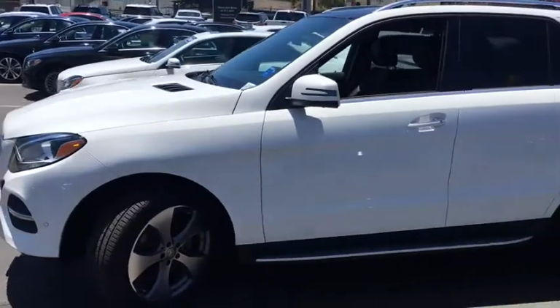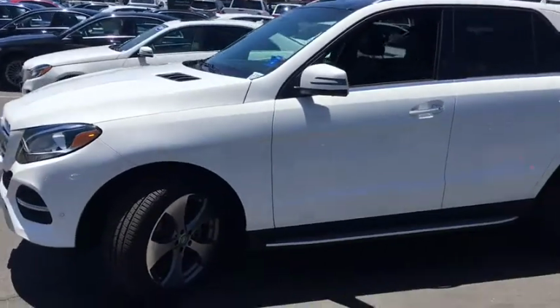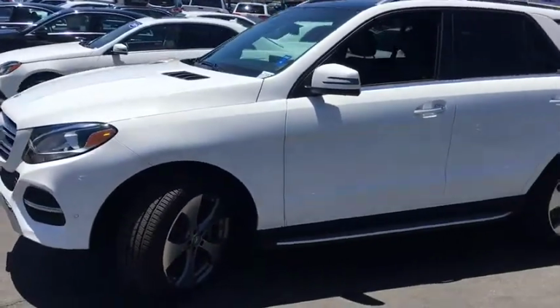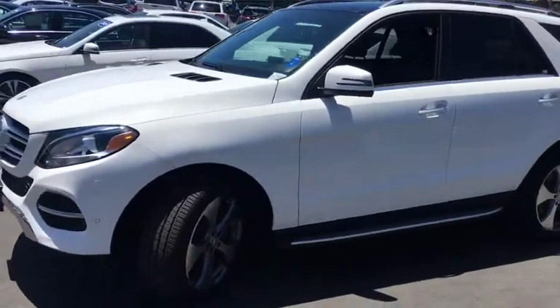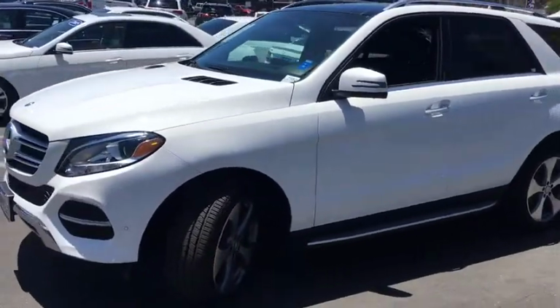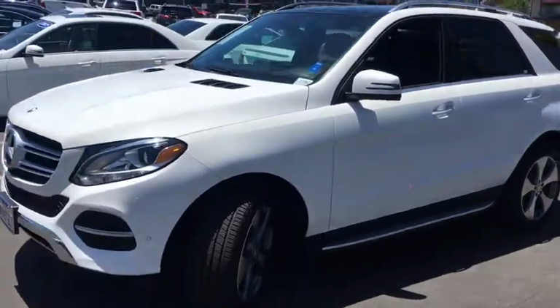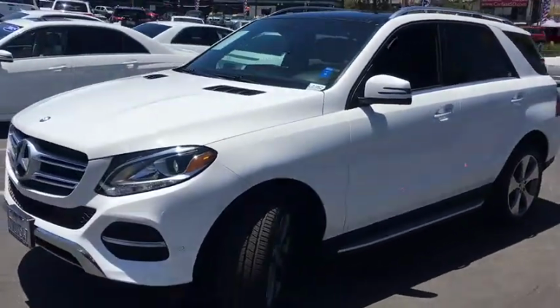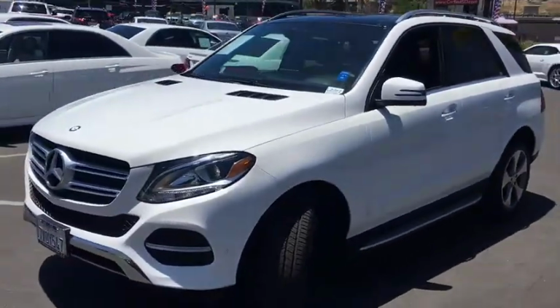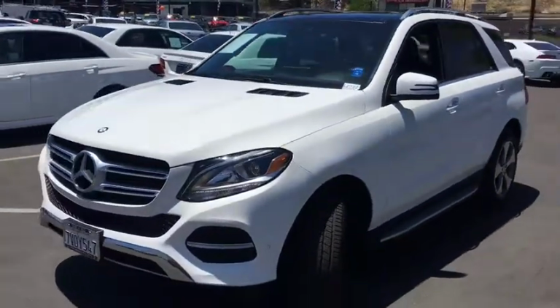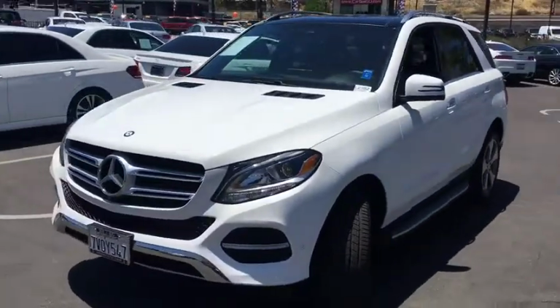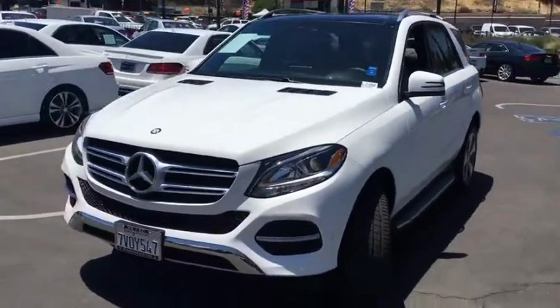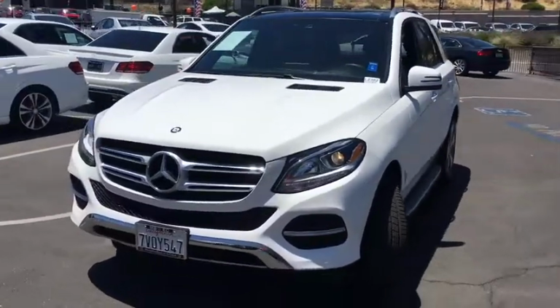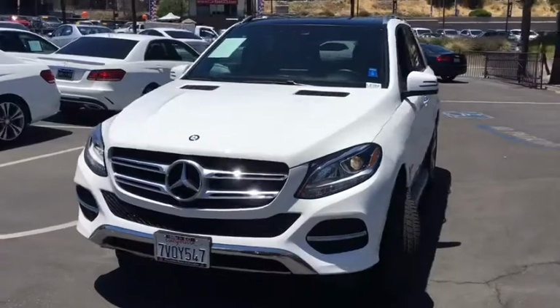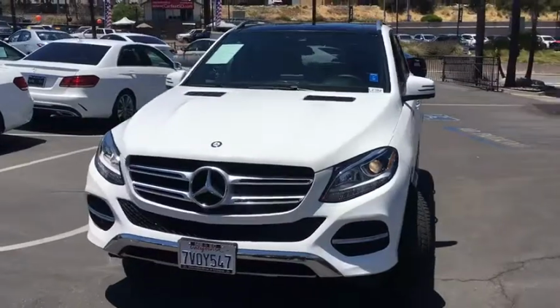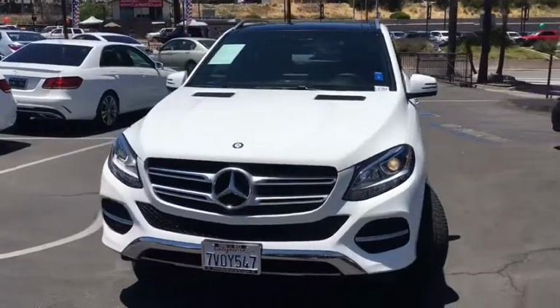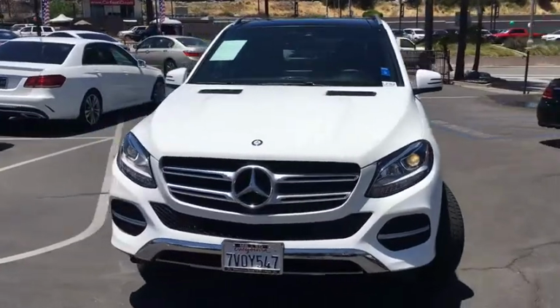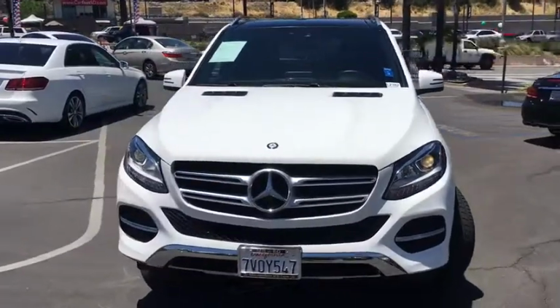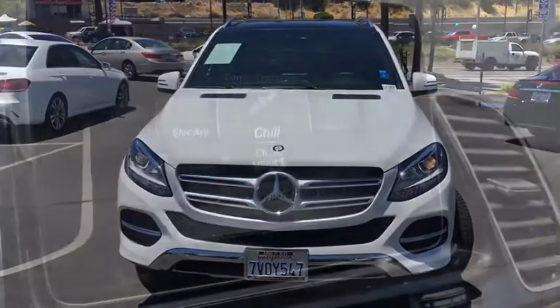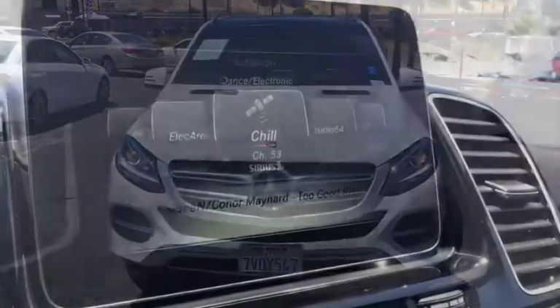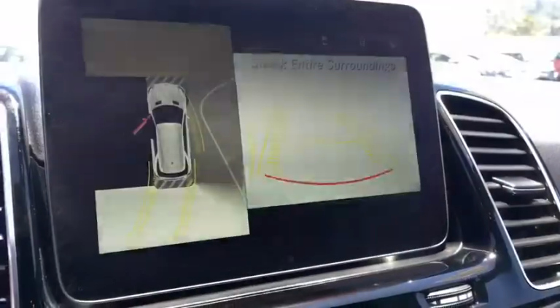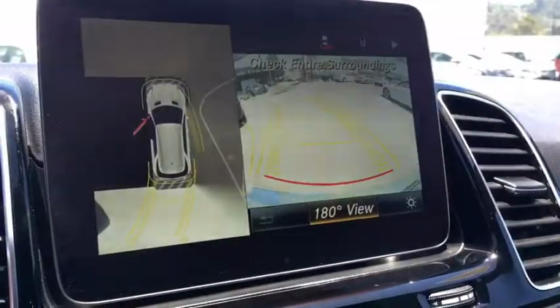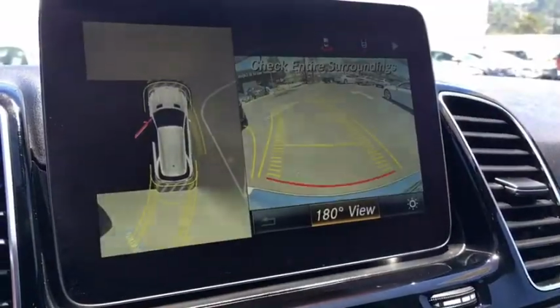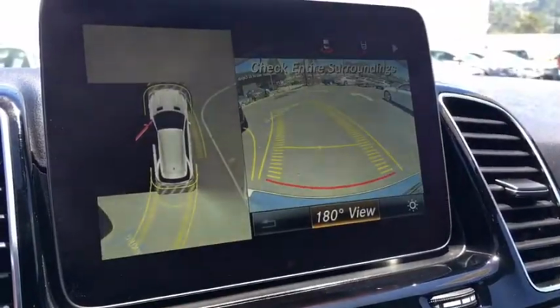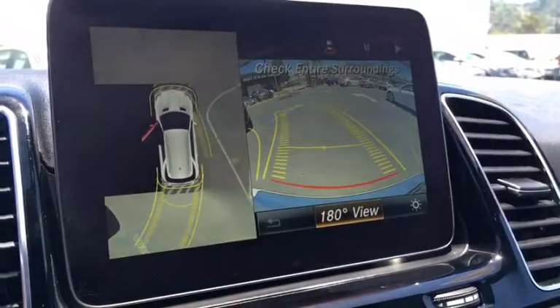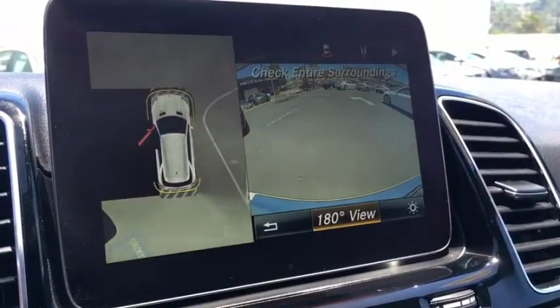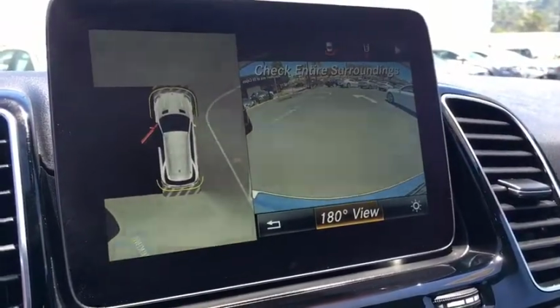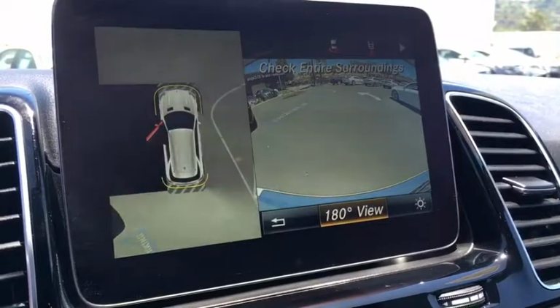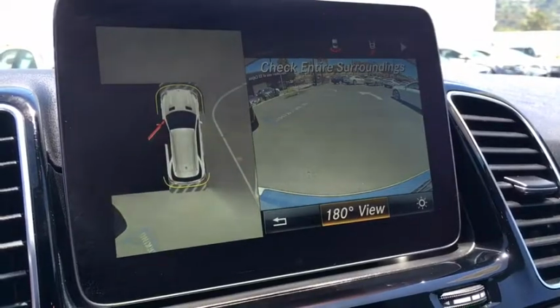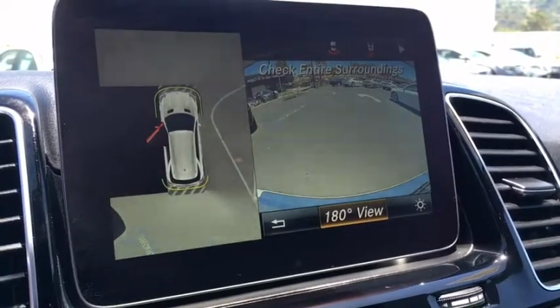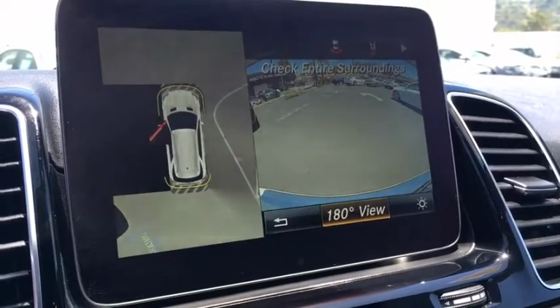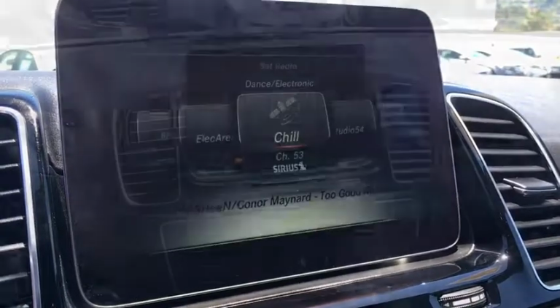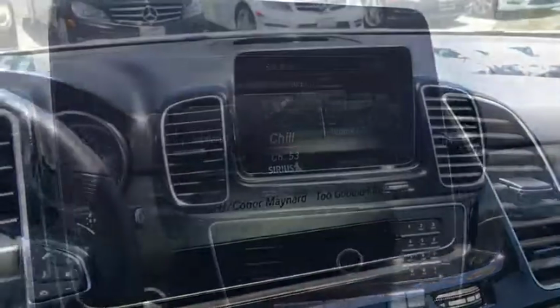Here are some of this vehicle's great options: traction control, power passenger seat, leather-wrapped steering wheel, dual airbags, power steering, four-wheel disc brakes, eight speakers, CD player.